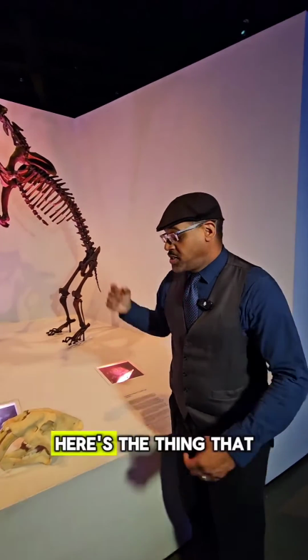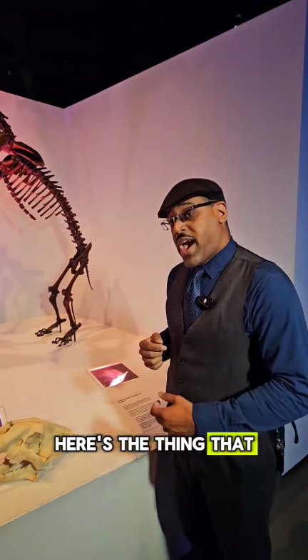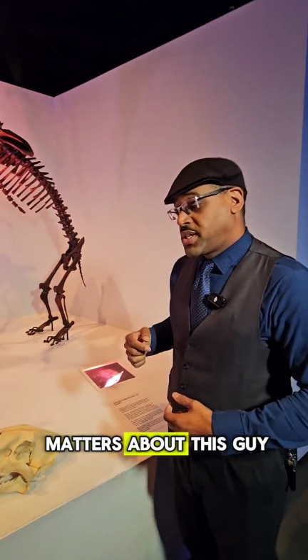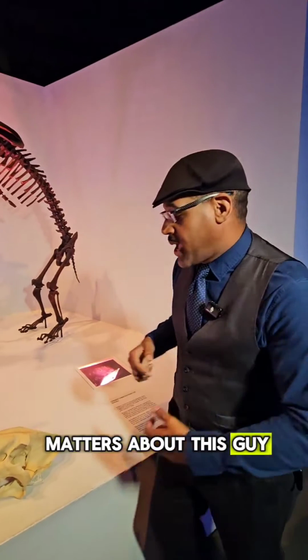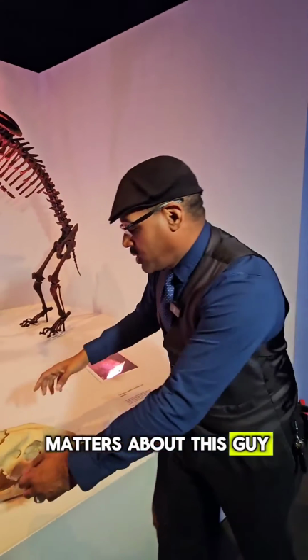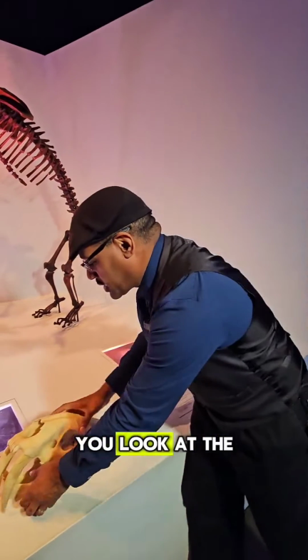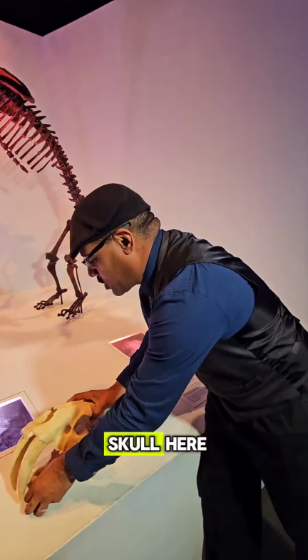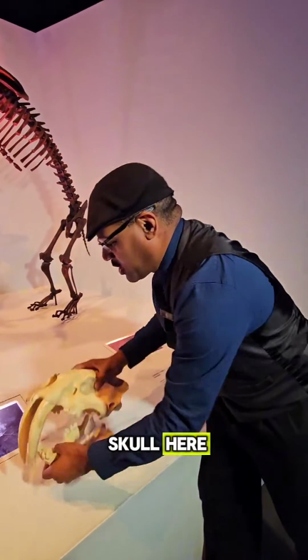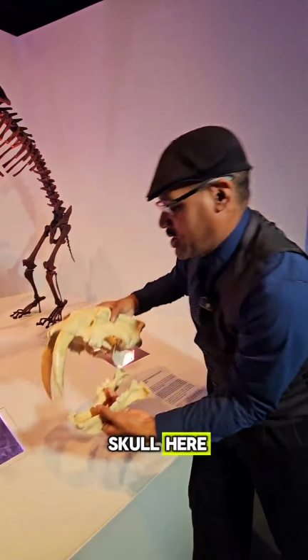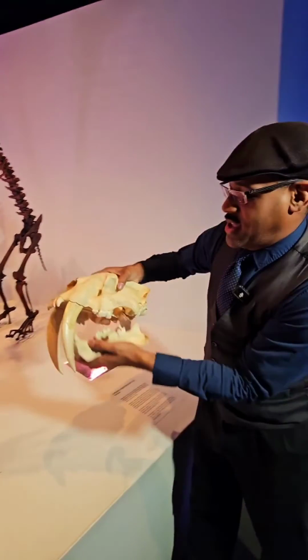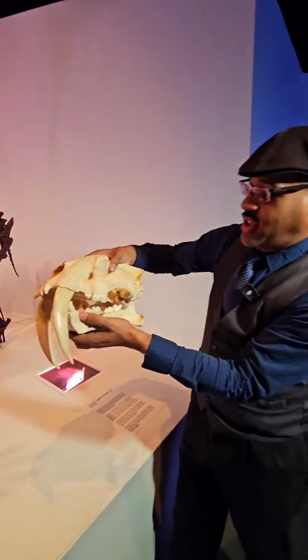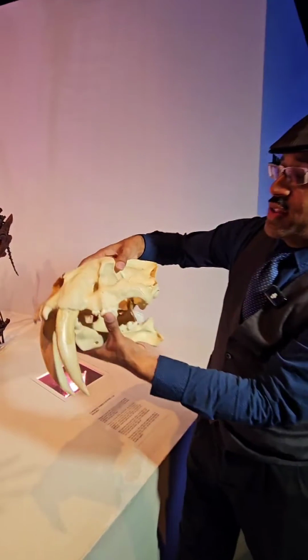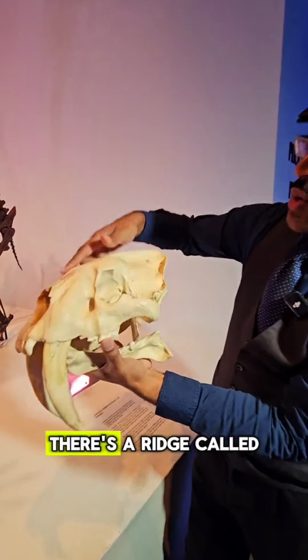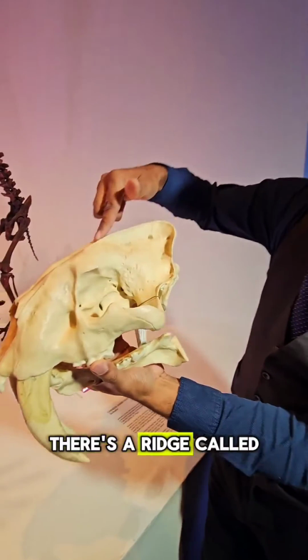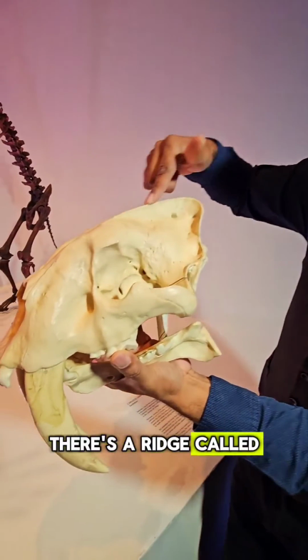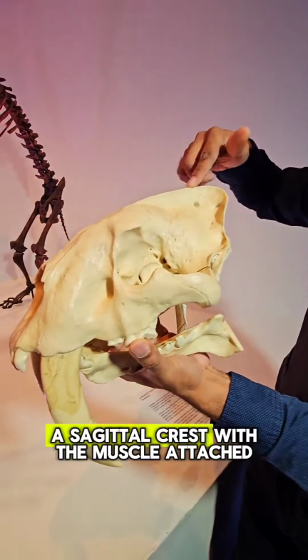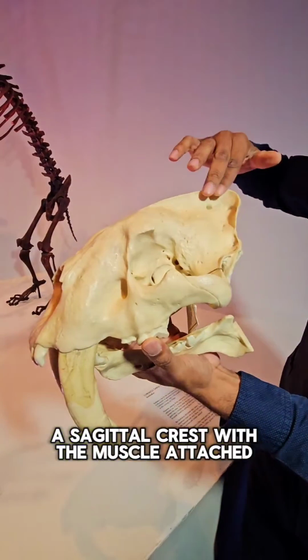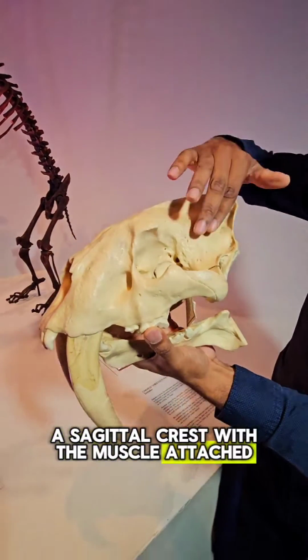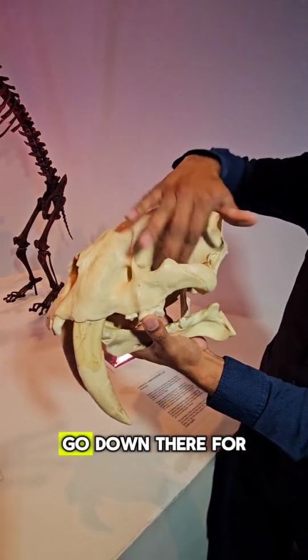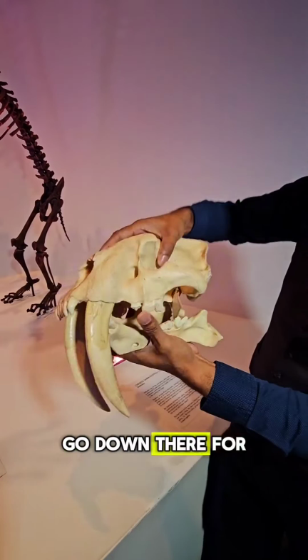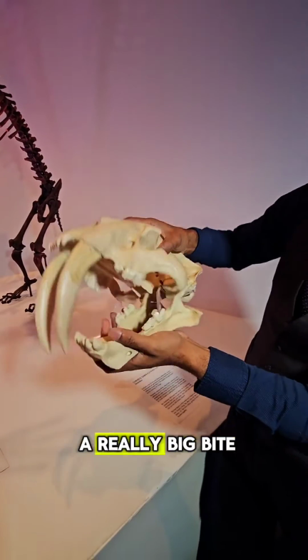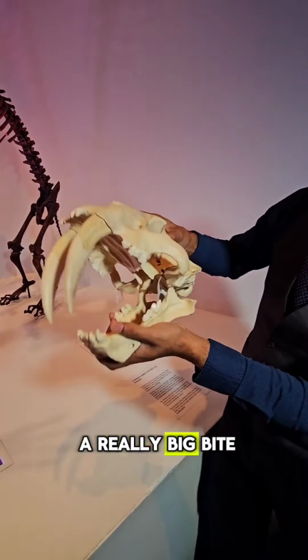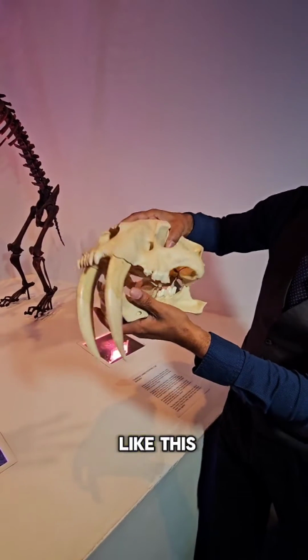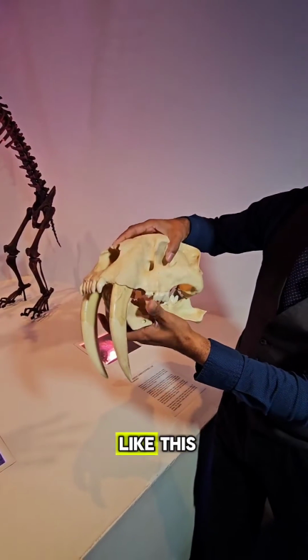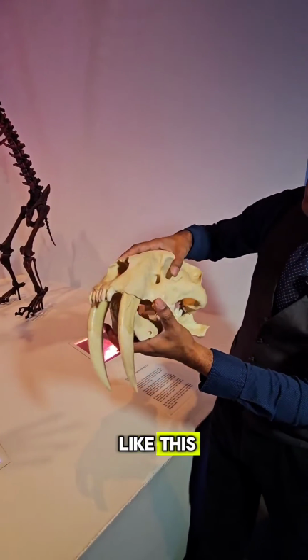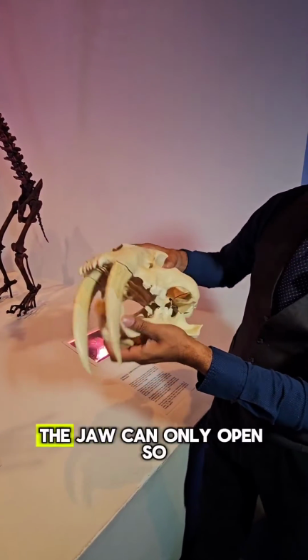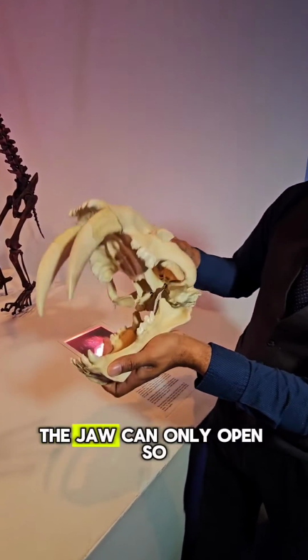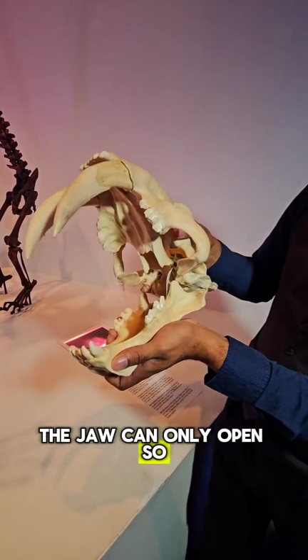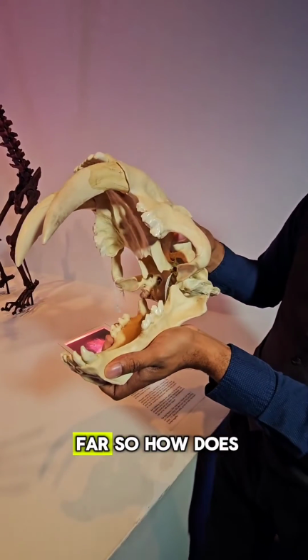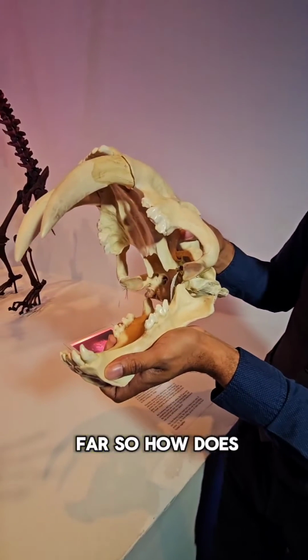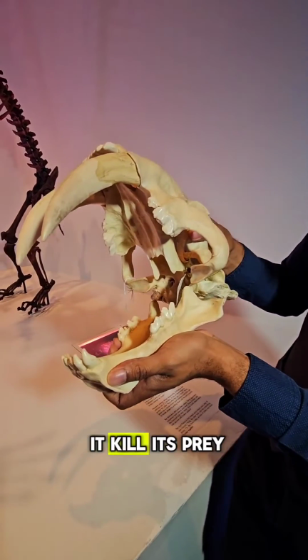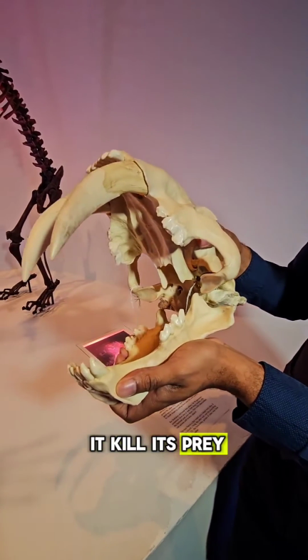Here's the thing that matters about this guy. You look at the skull here. There's a ridge called a sagittal crest where the muscles attach, going down for a really big bite like this. The jaw can only open so far, so how does it kill its prey?